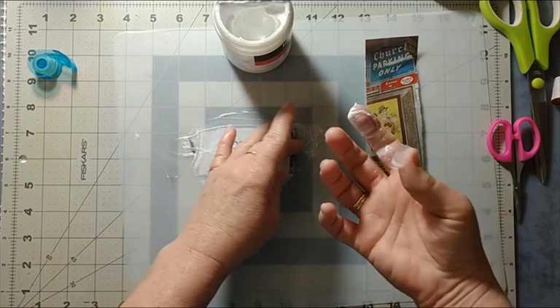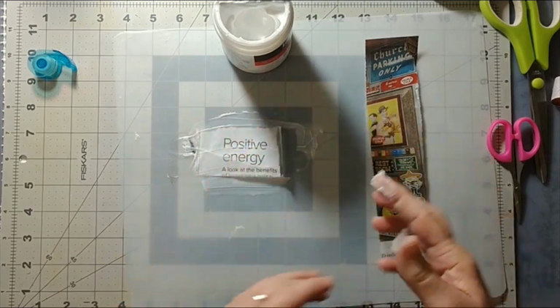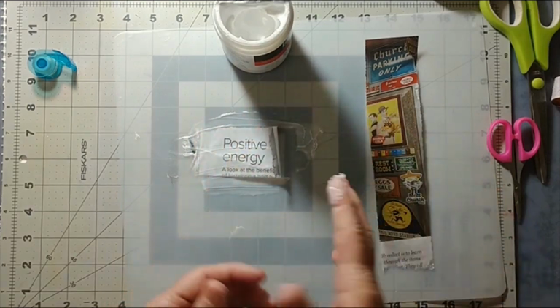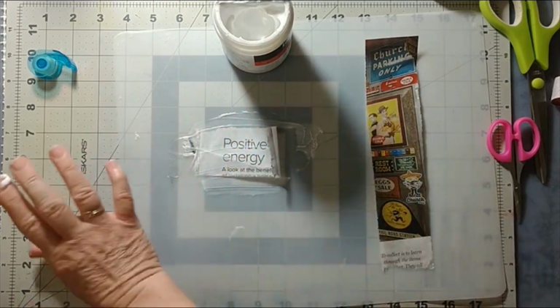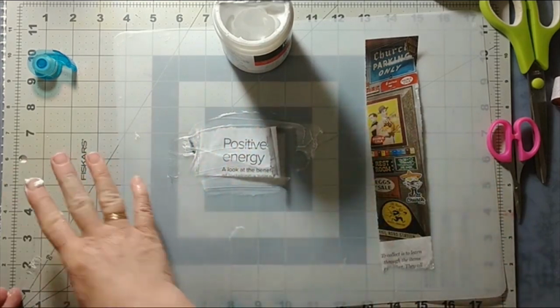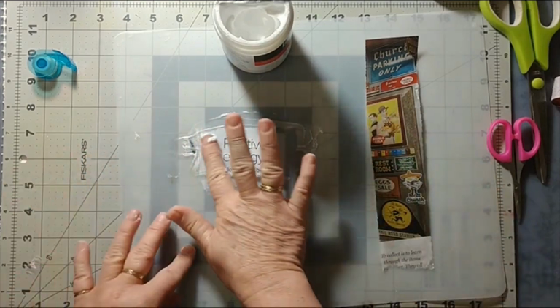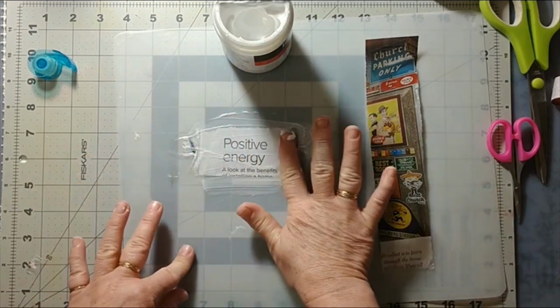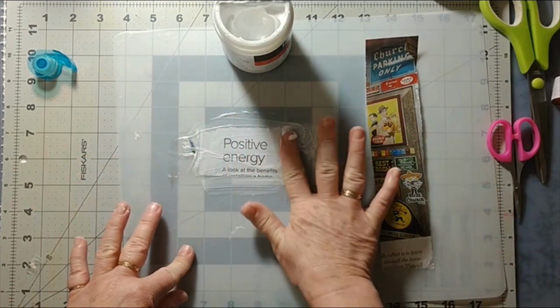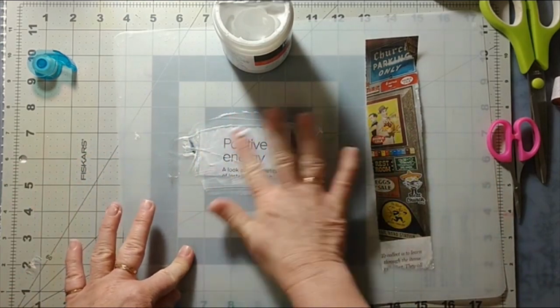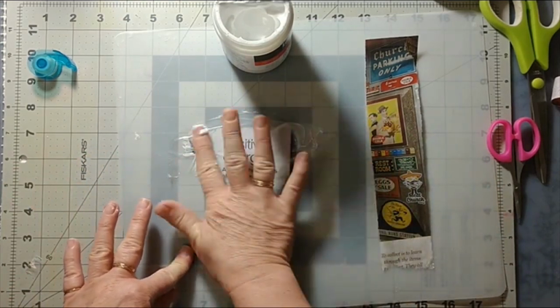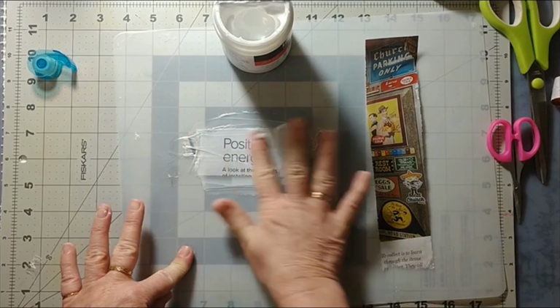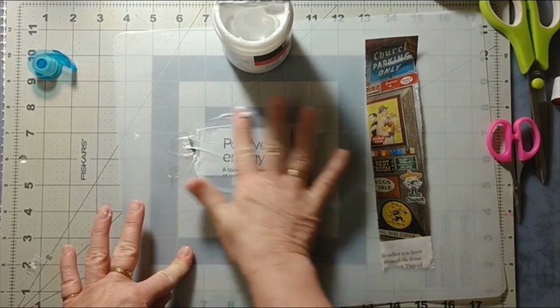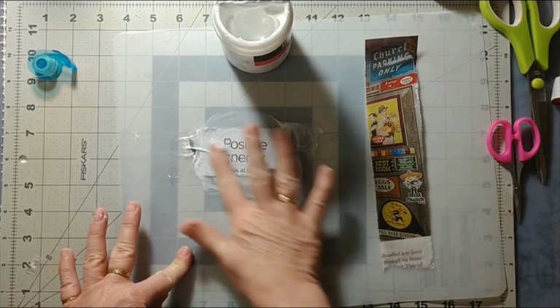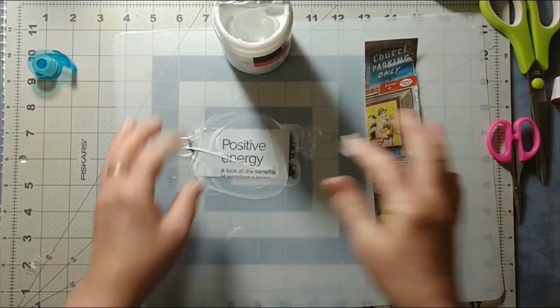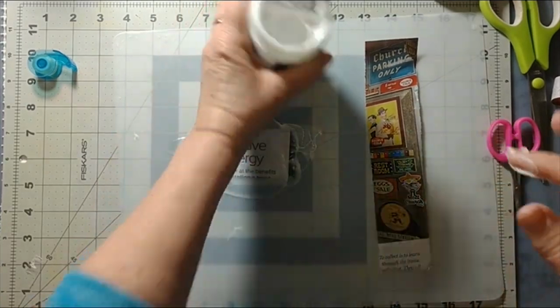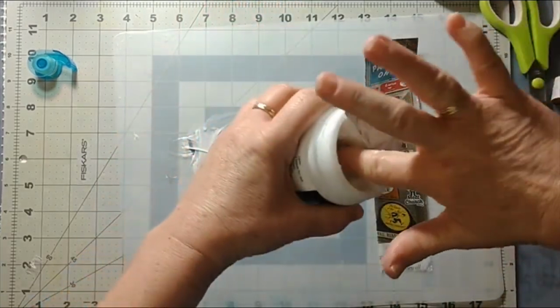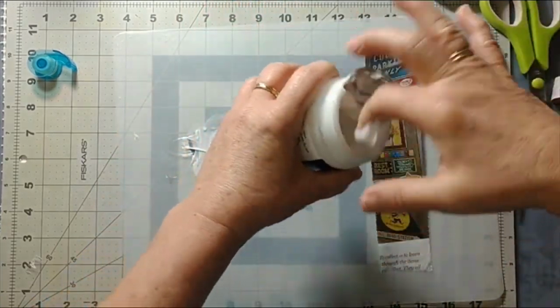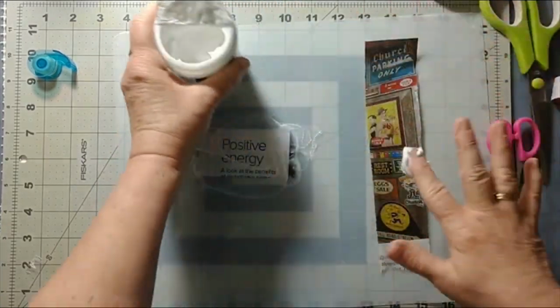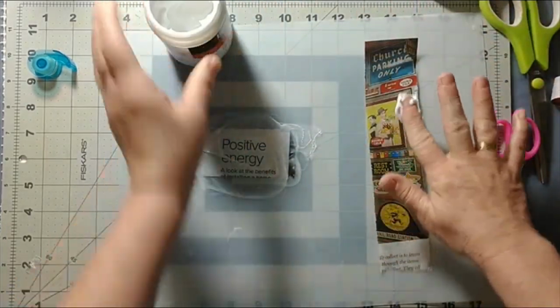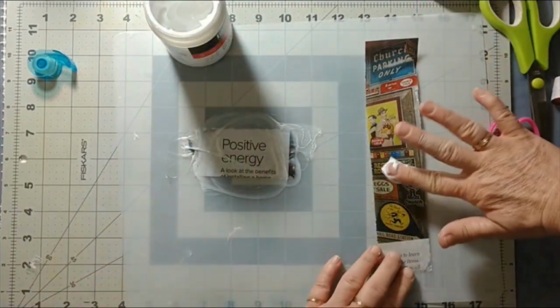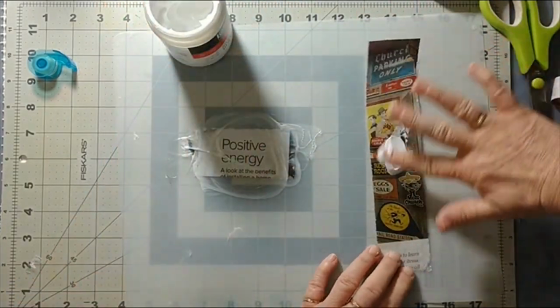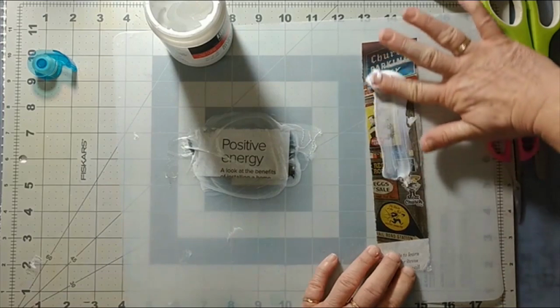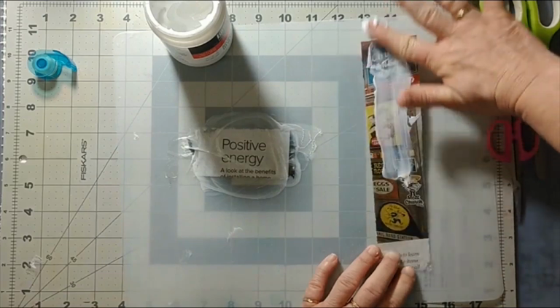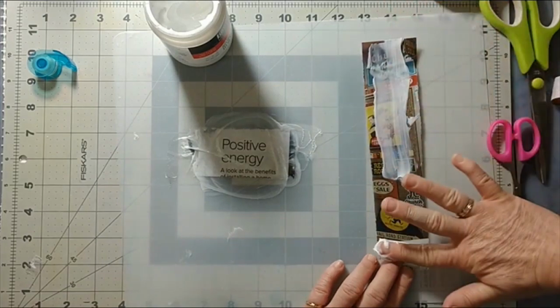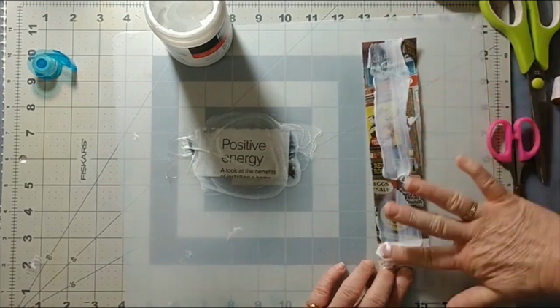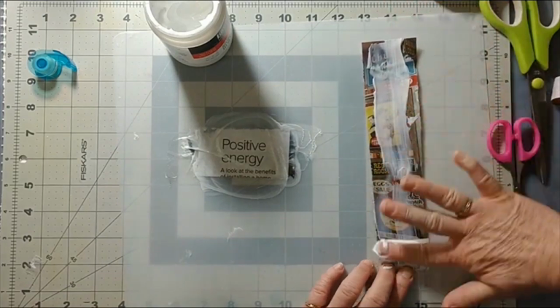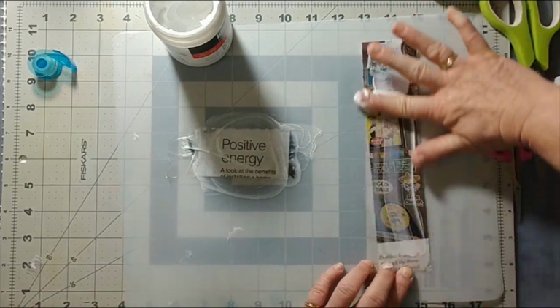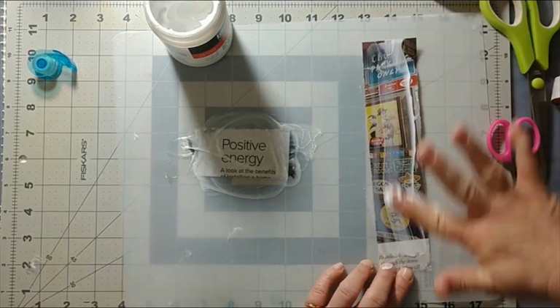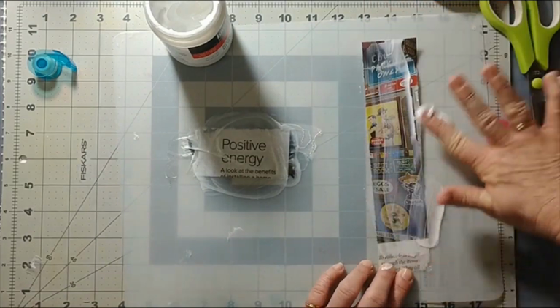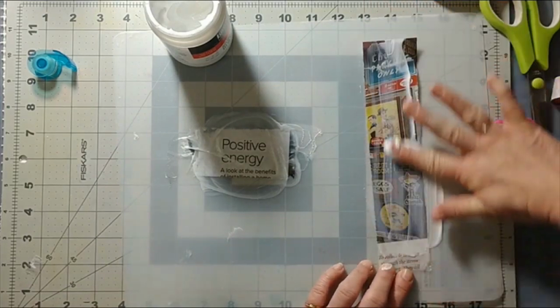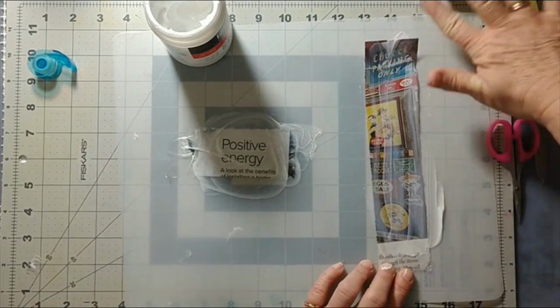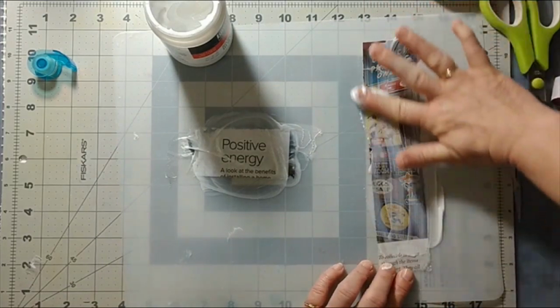There we go — that is all I'm going to do. Let me go ahead and get this other one all gelled up as well. That's it, you guys — that's my Tip Tuesday!